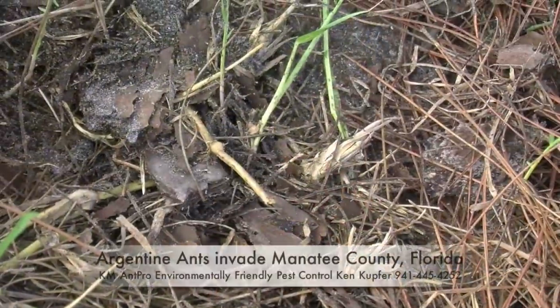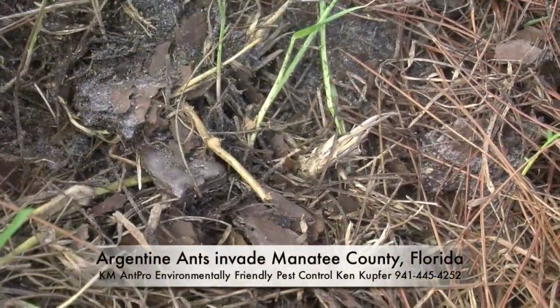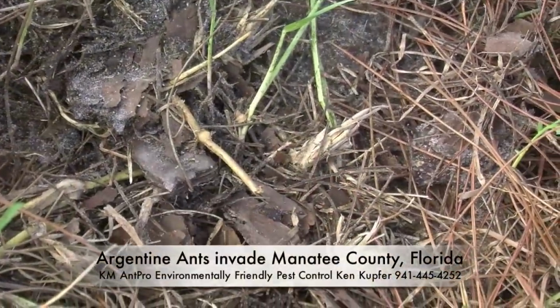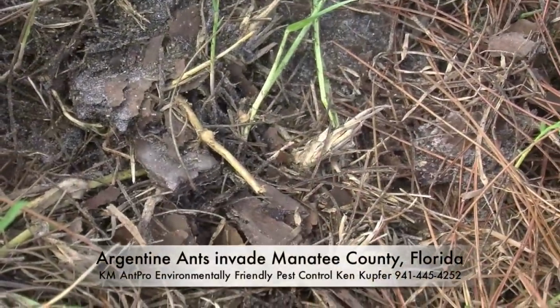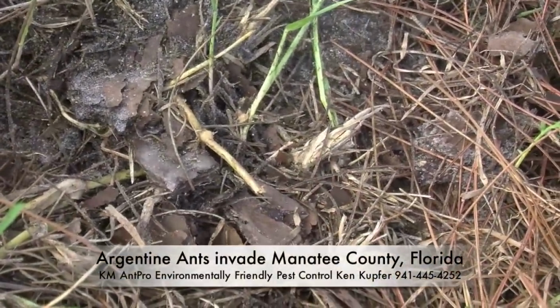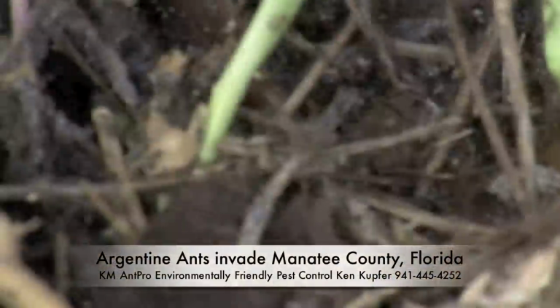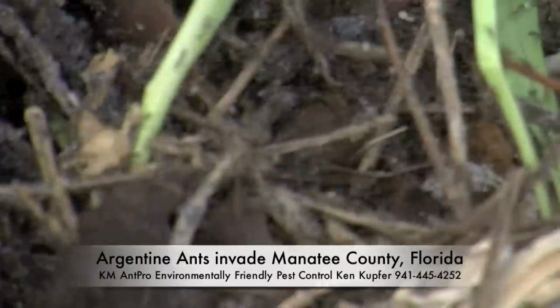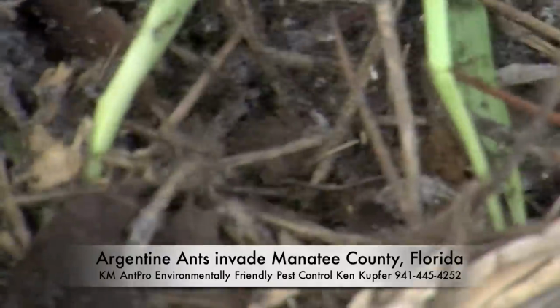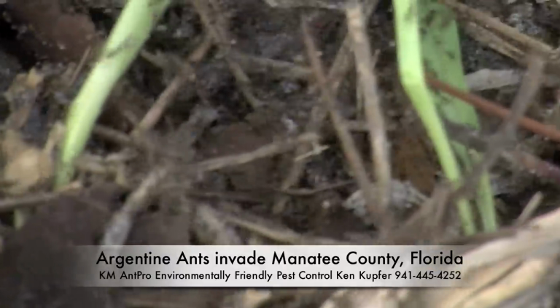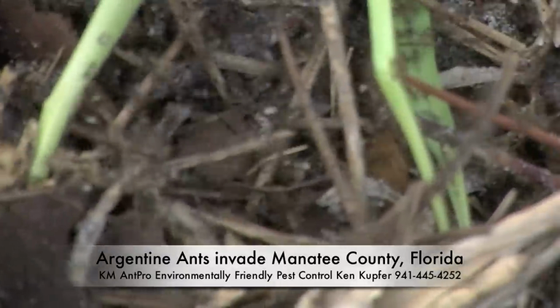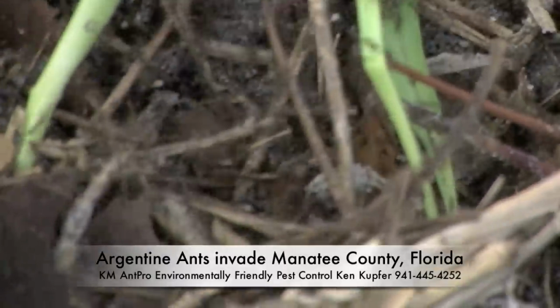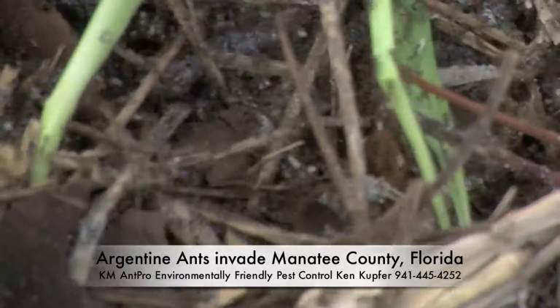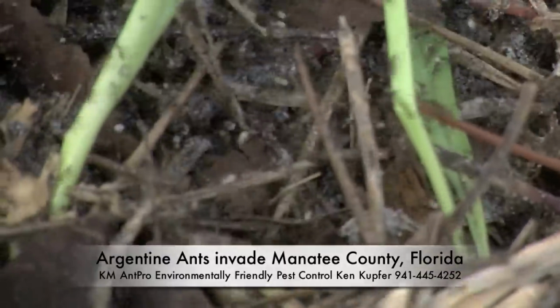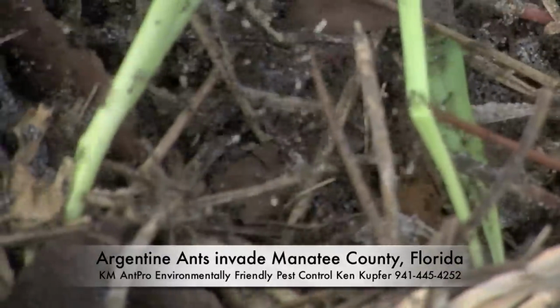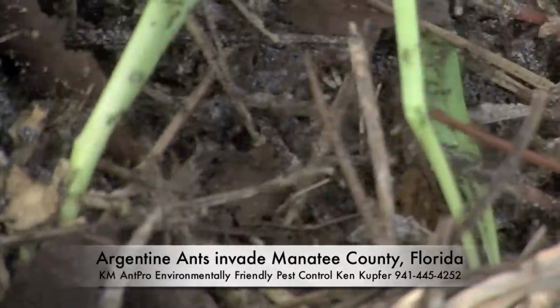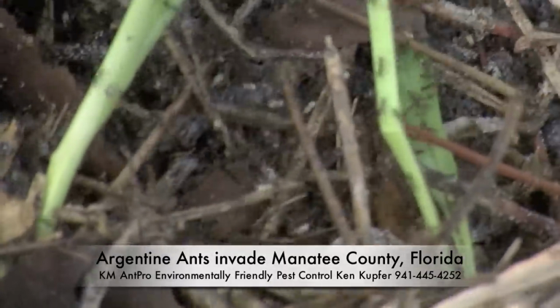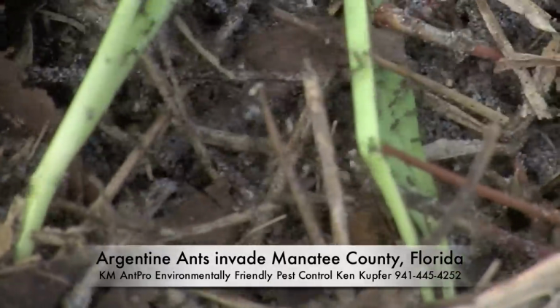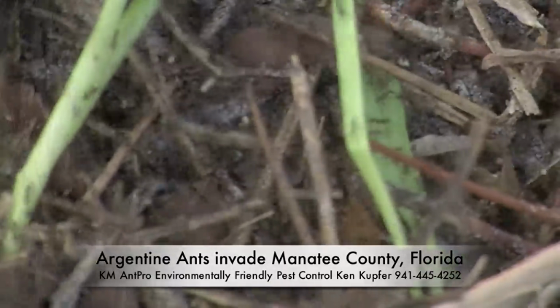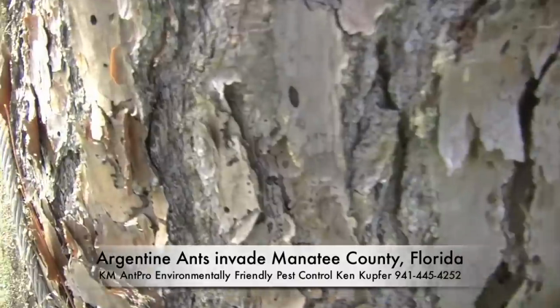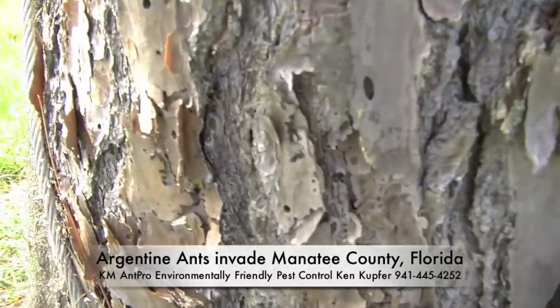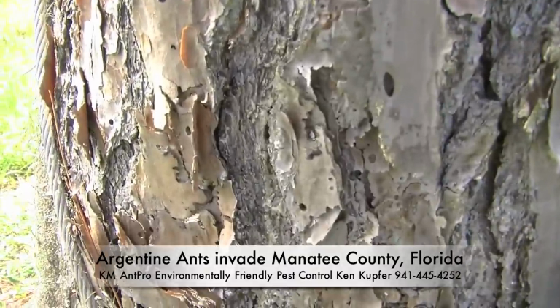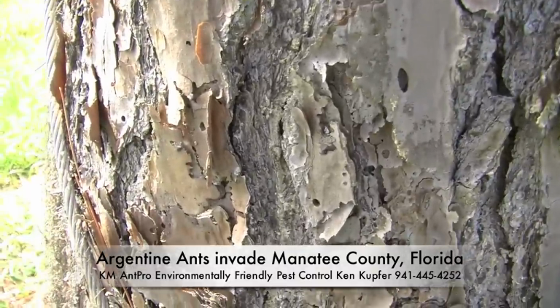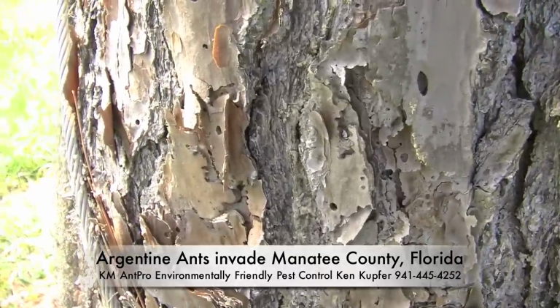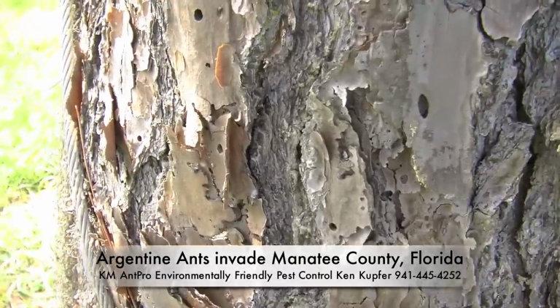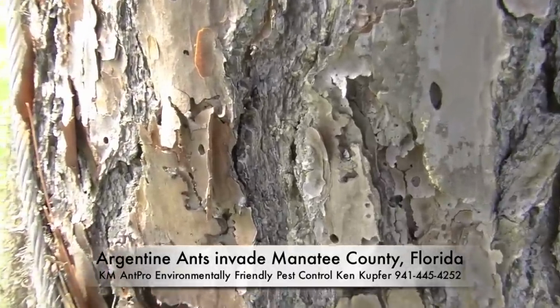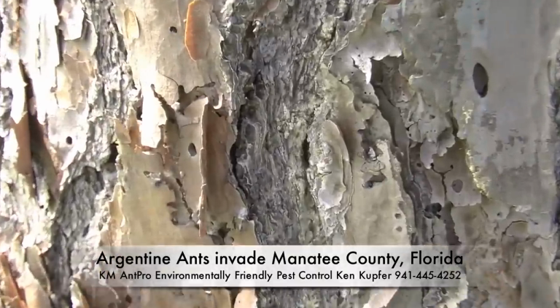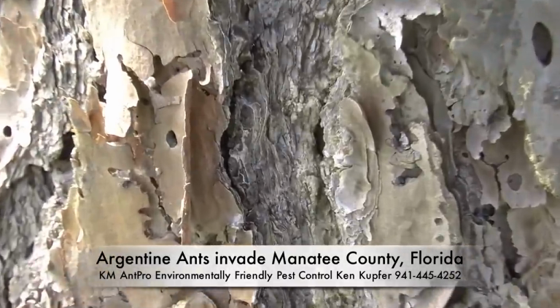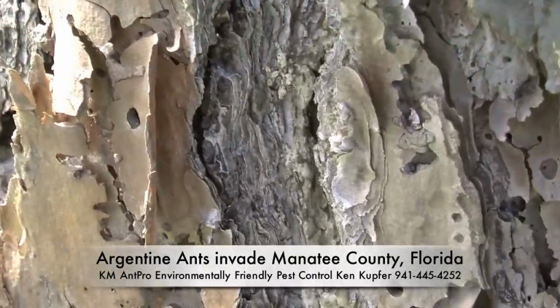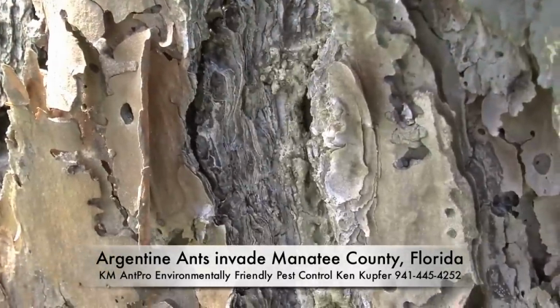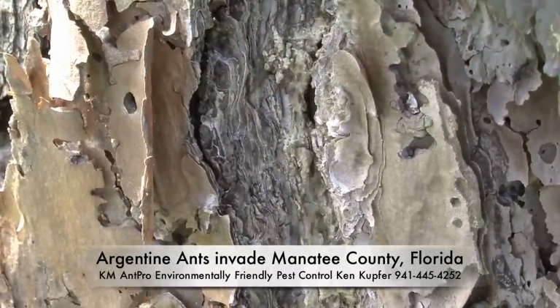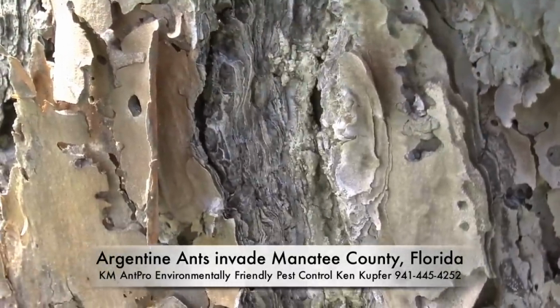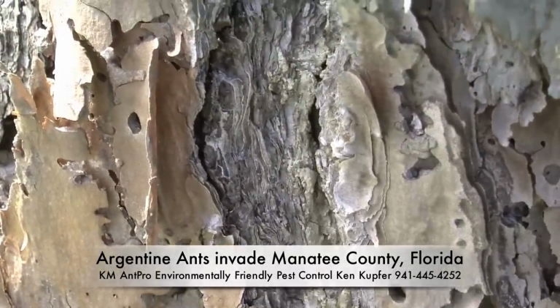For every ant you see, there's literally an egg's worth. Some ant nests can run 15, 16 feet down to wherever the water table is. Close-up, you're going to see that the ants coming down, their rear ends are bulbous because they've filled up with fluids, with liquids.